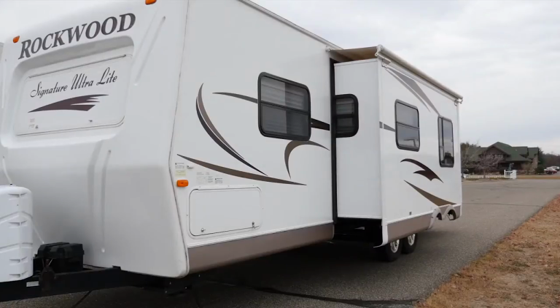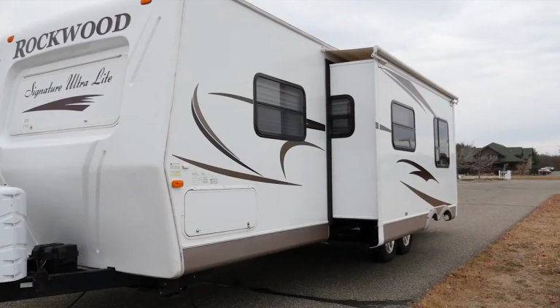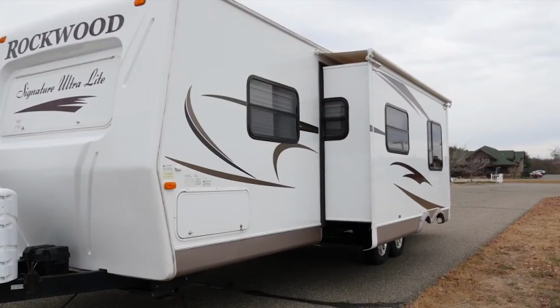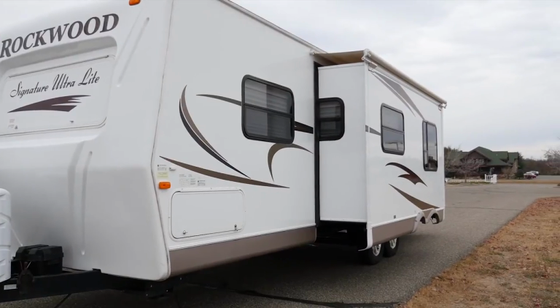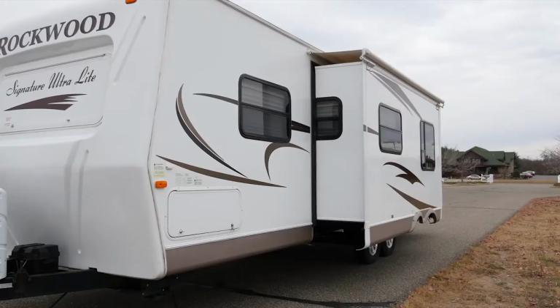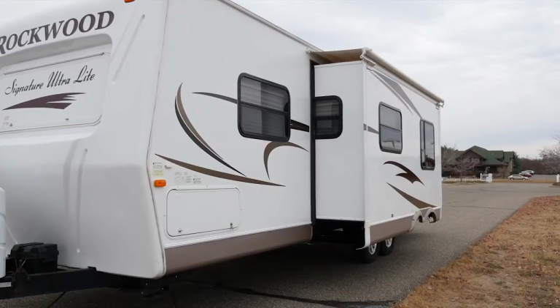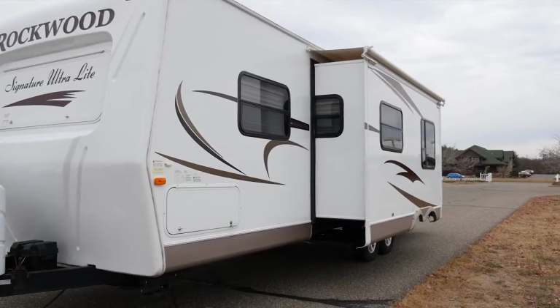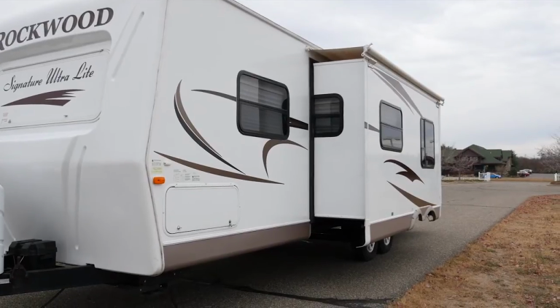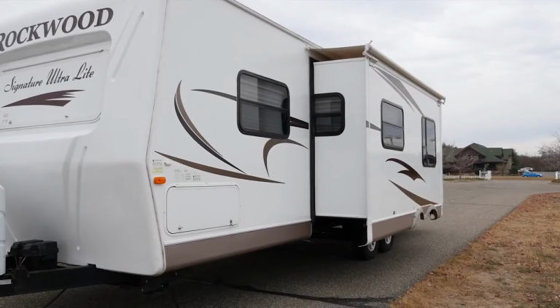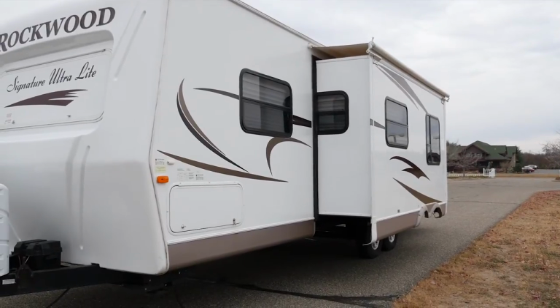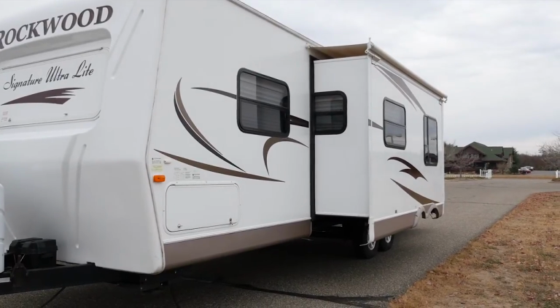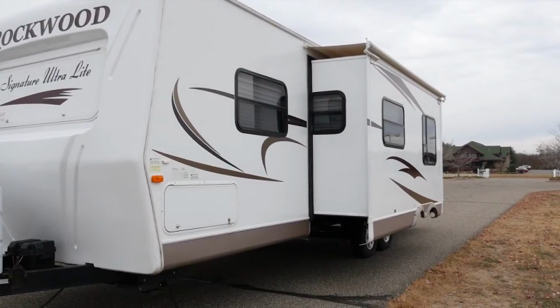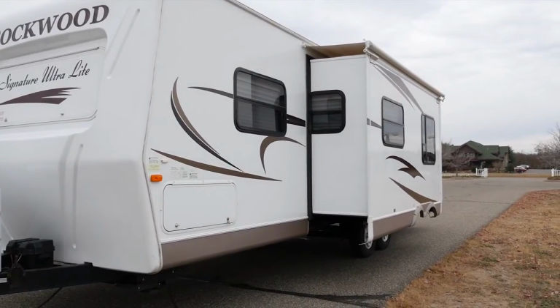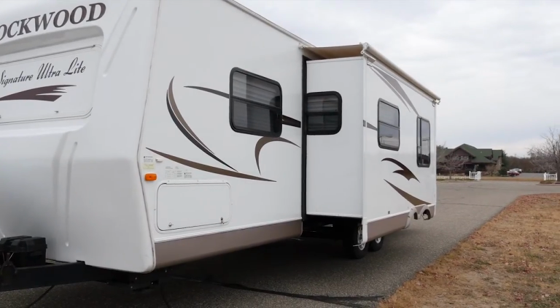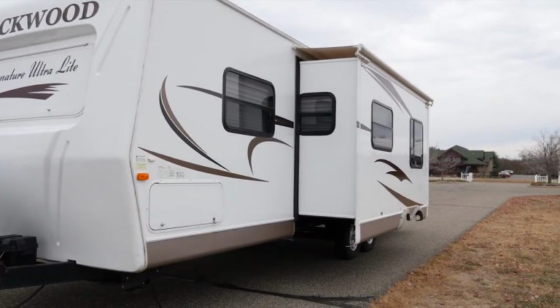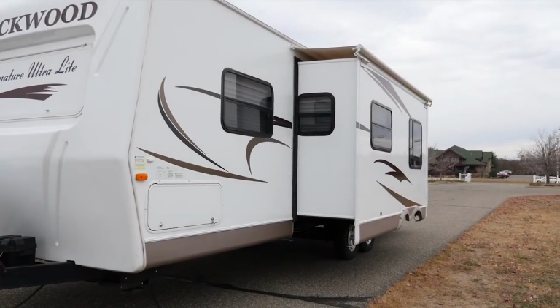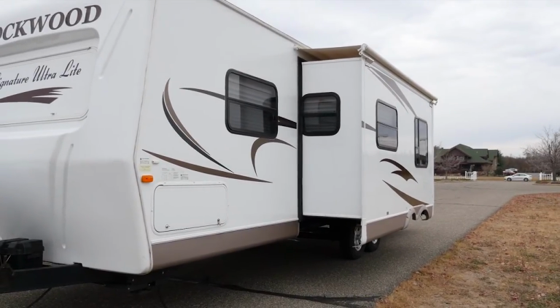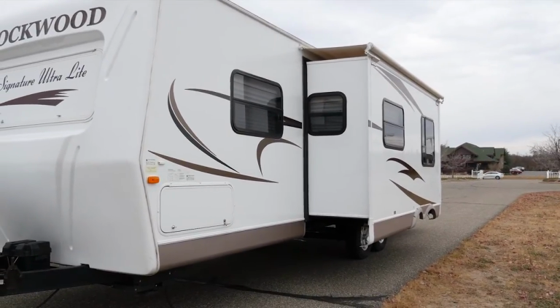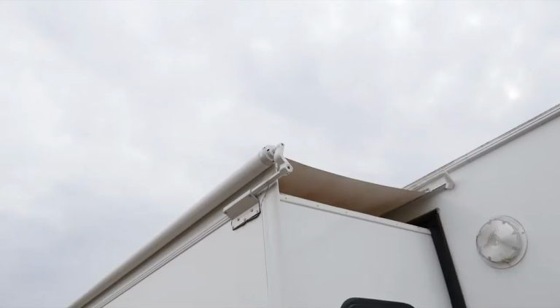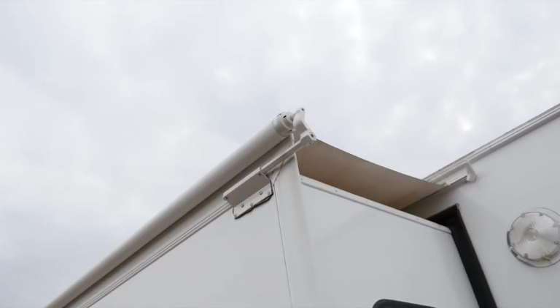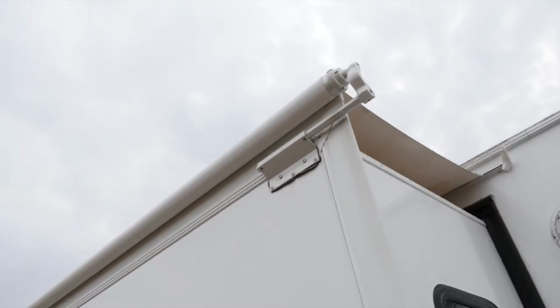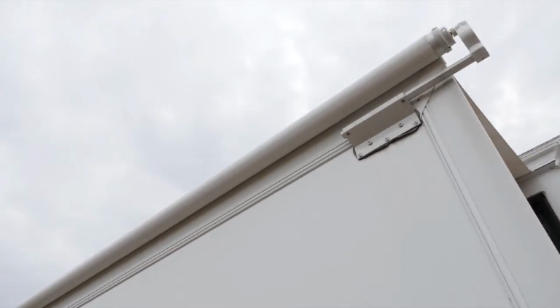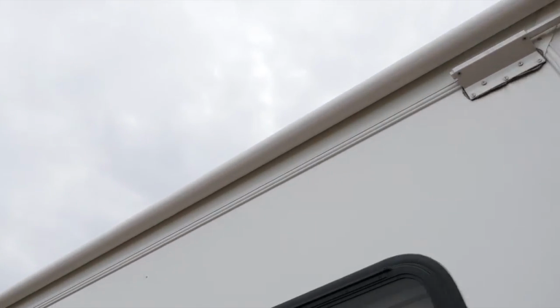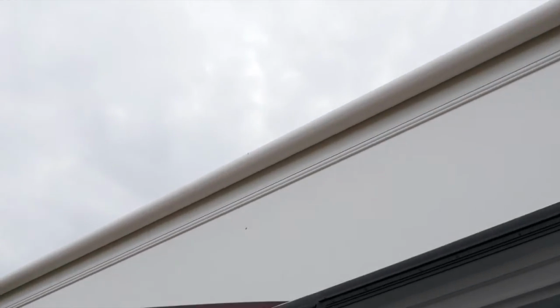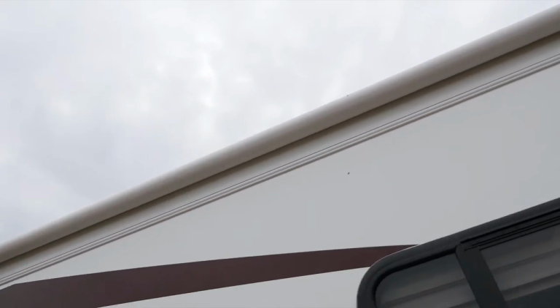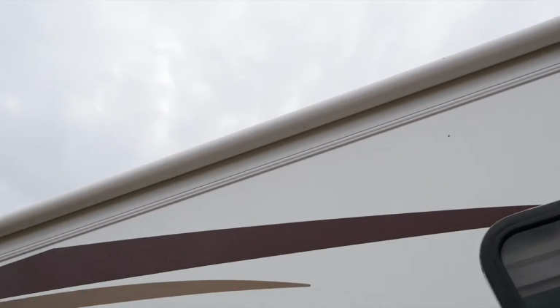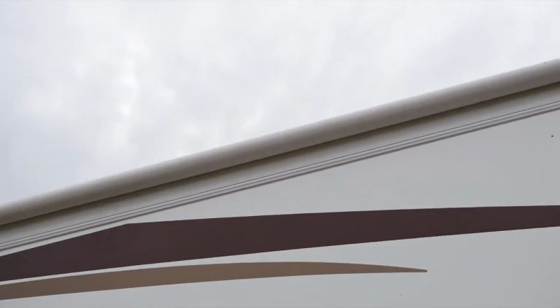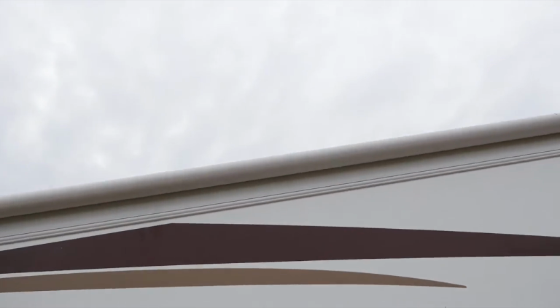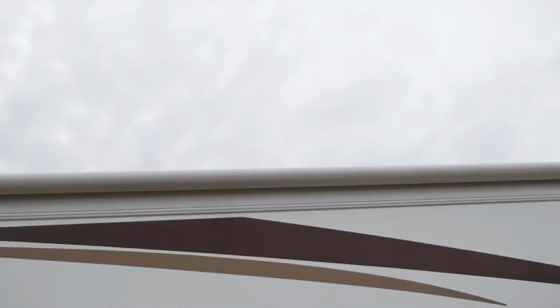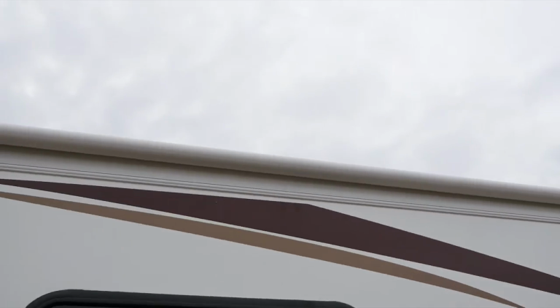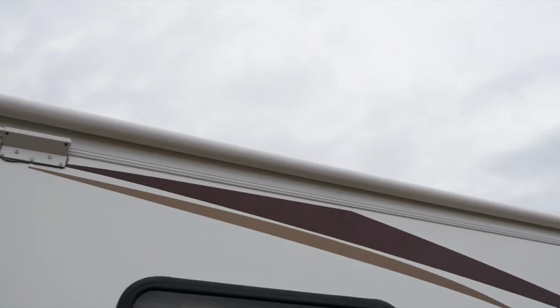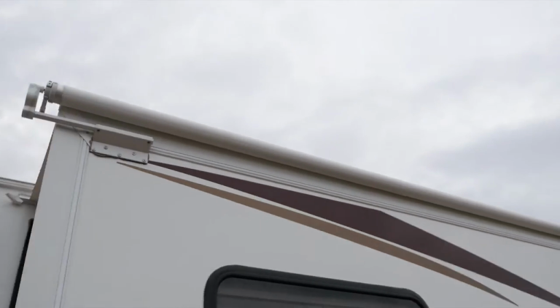This camper features an electric slide-out that extends your interior living space, and the slide-out has its own canopy on top to provide sun and weather protection and help prevent leaves and dirt from falling into the slide-out mechanism.